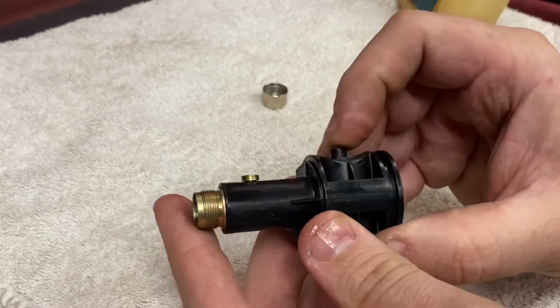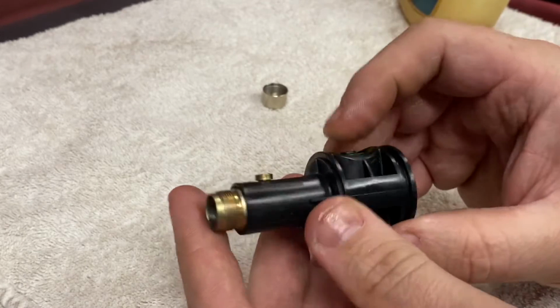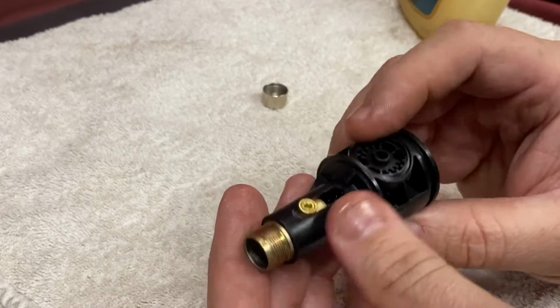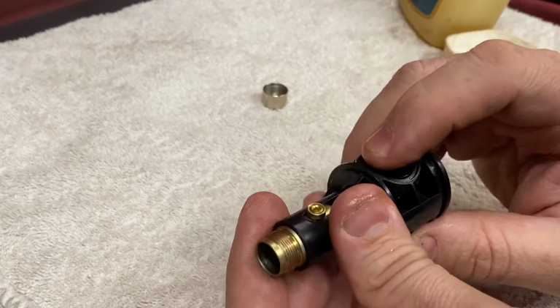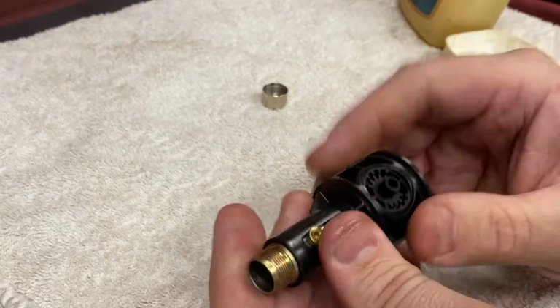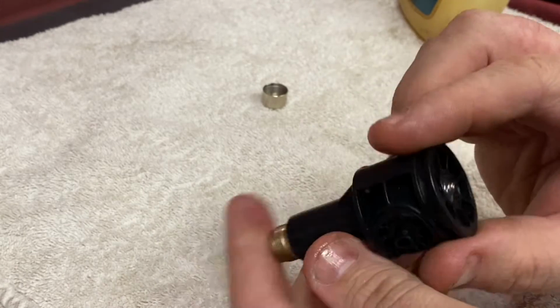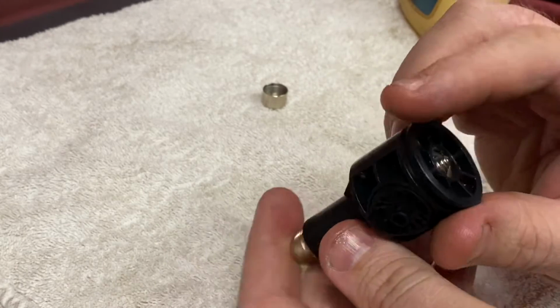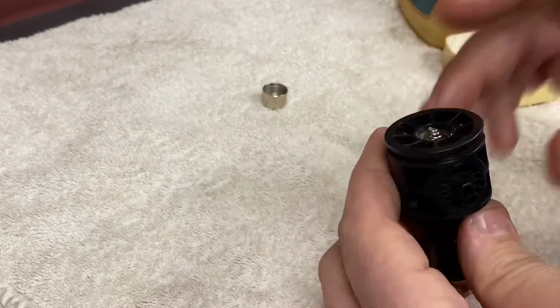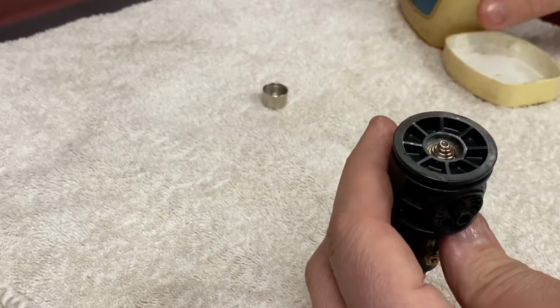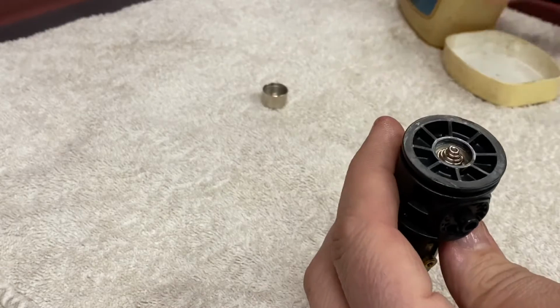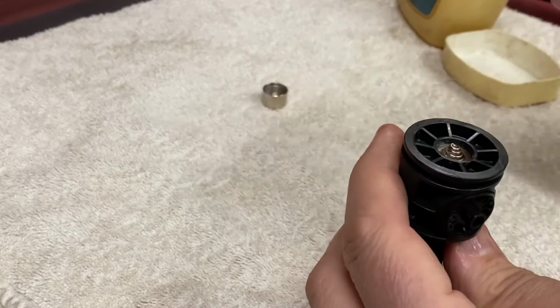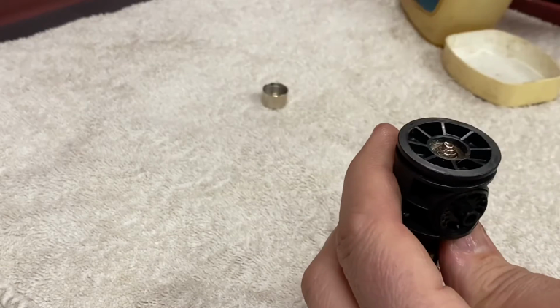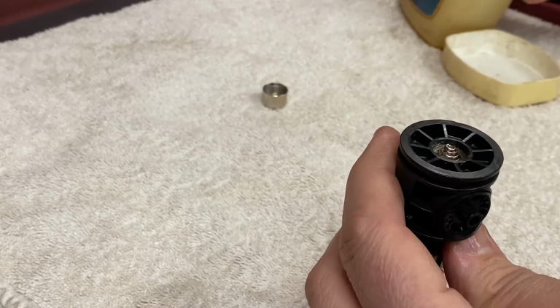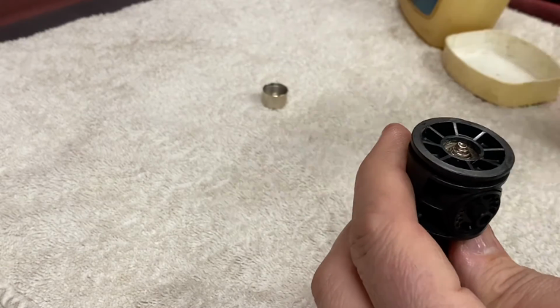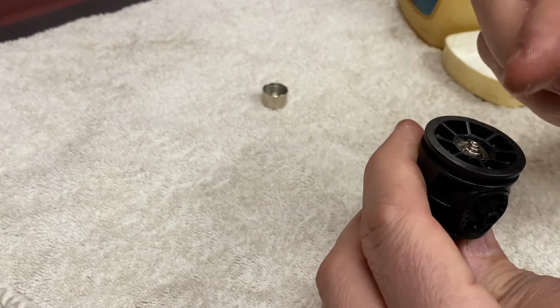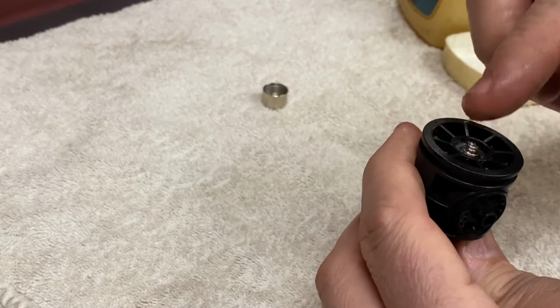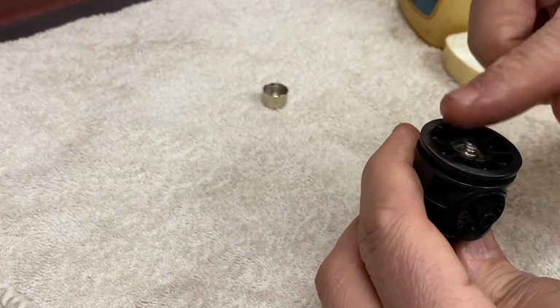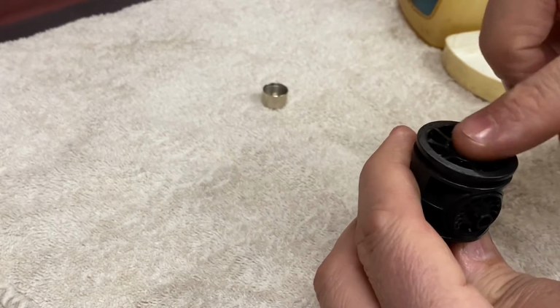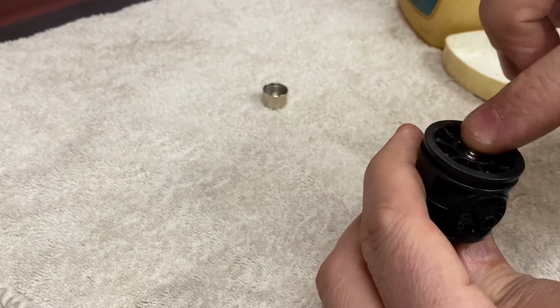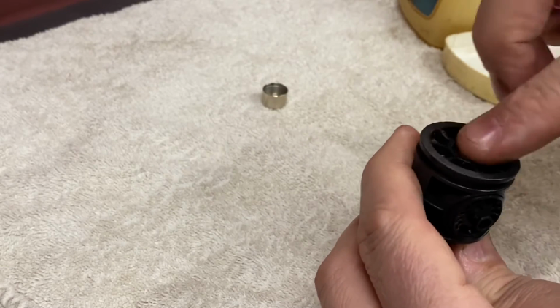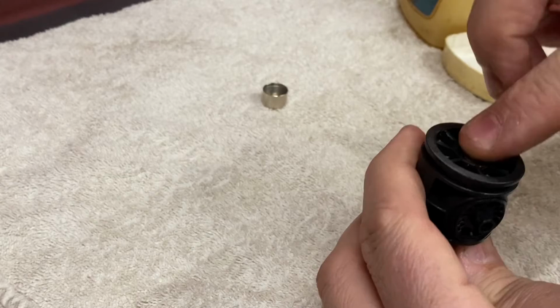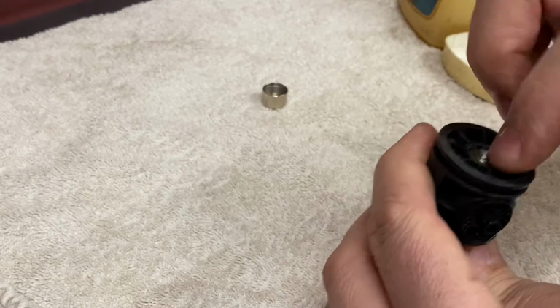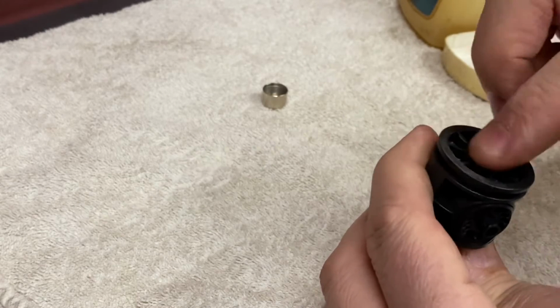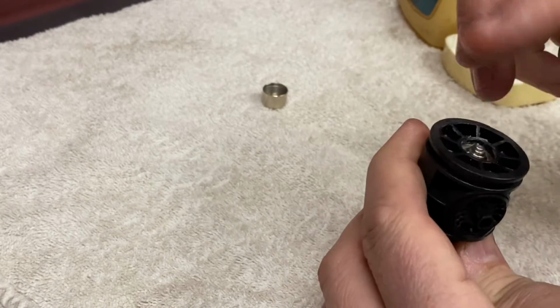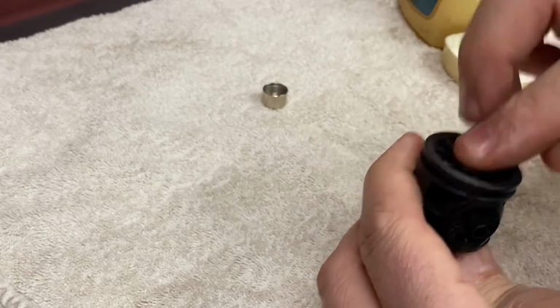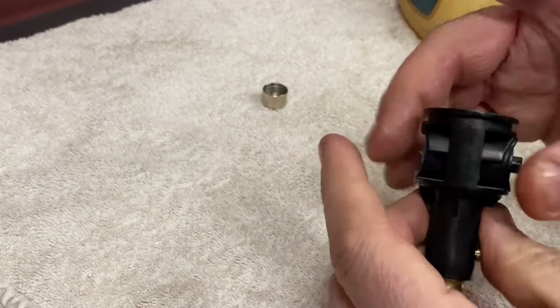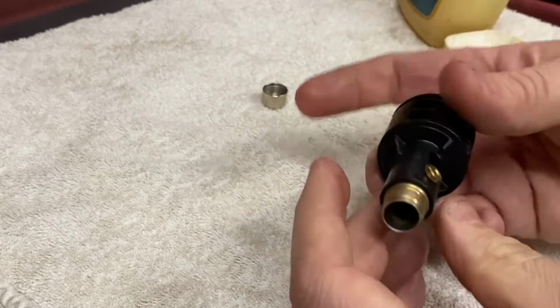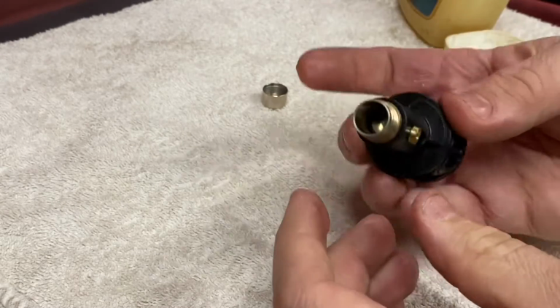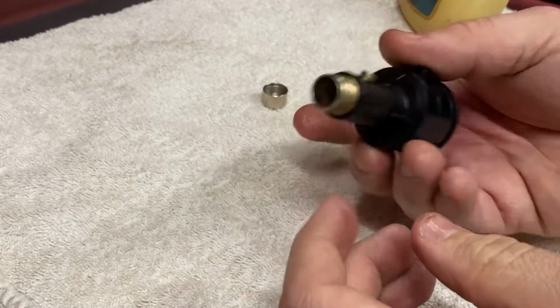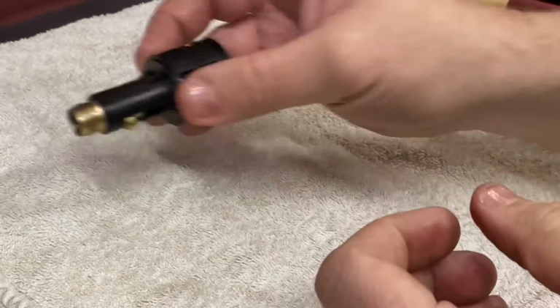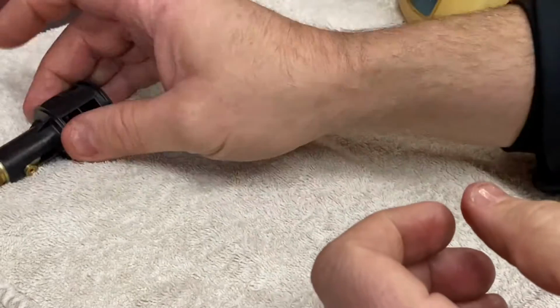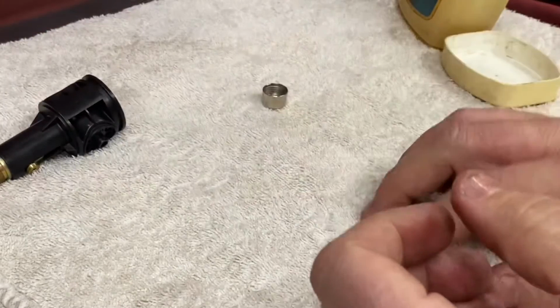Make sure it all clicks and does what it should do, which is excellent. Again, a little bit of Vaseline on the terminal — the positive terminal — and then she's ready to go back in.